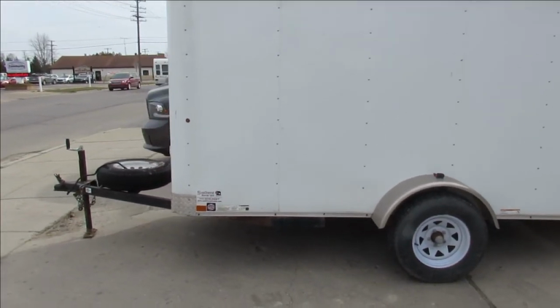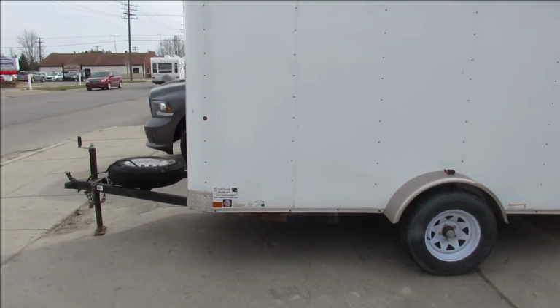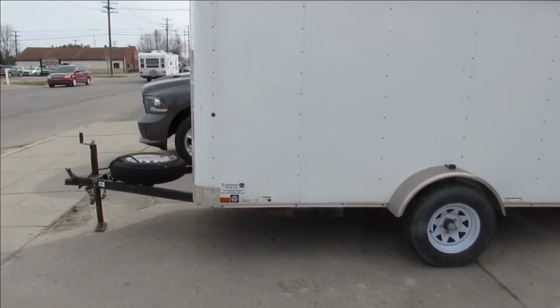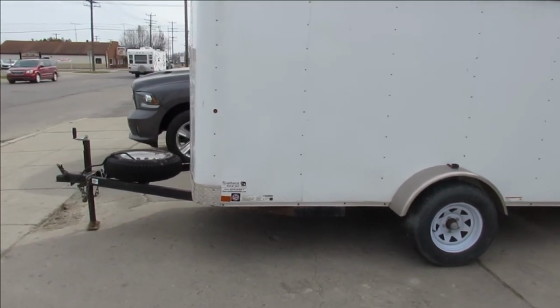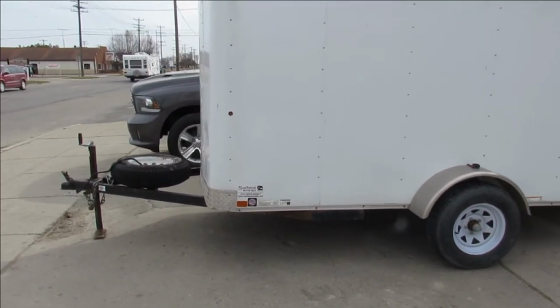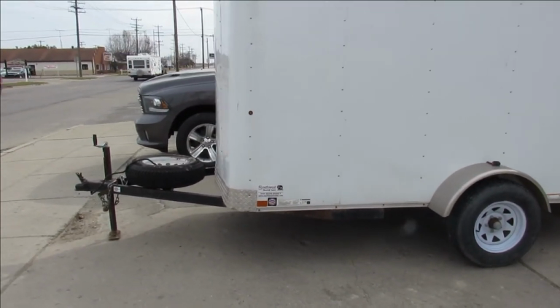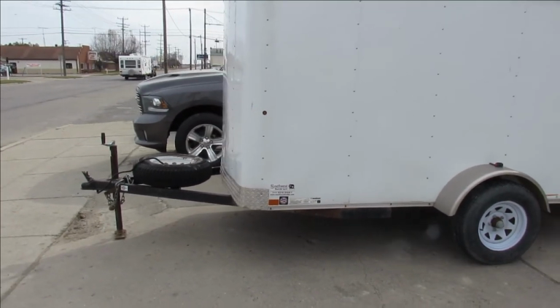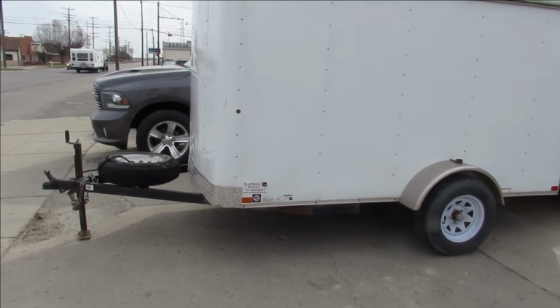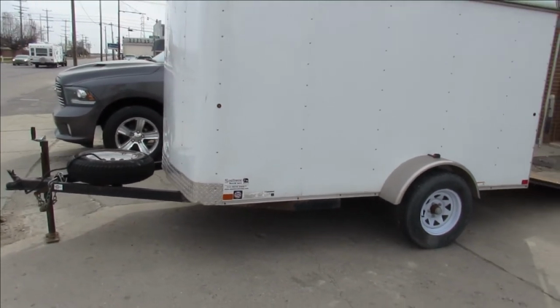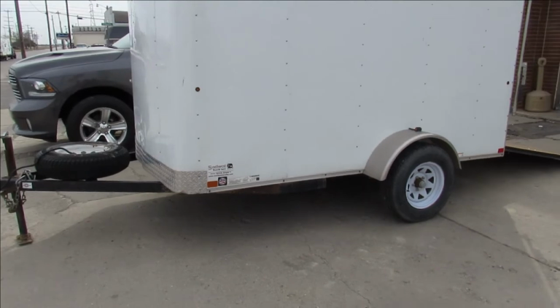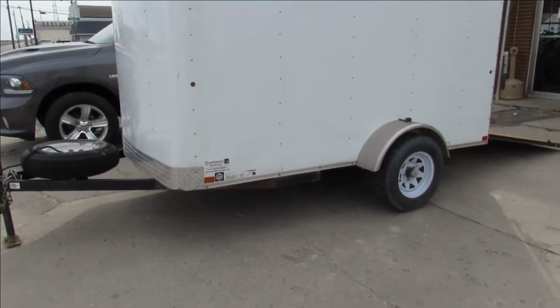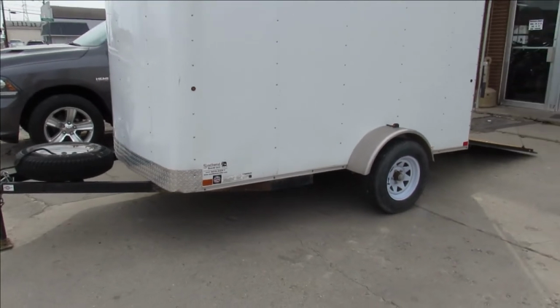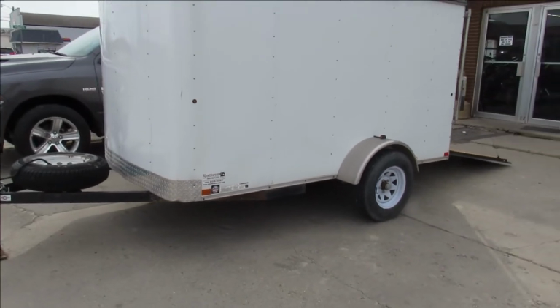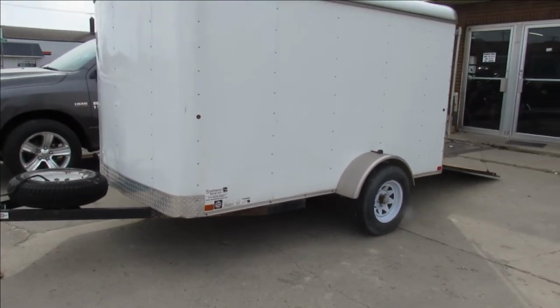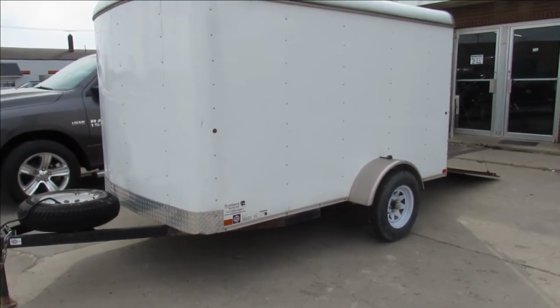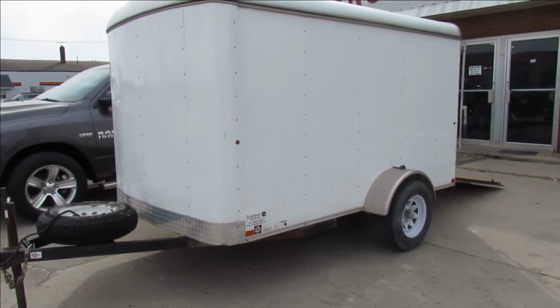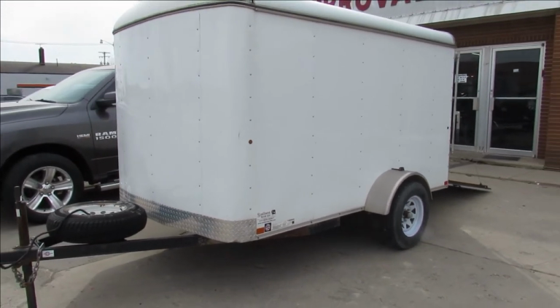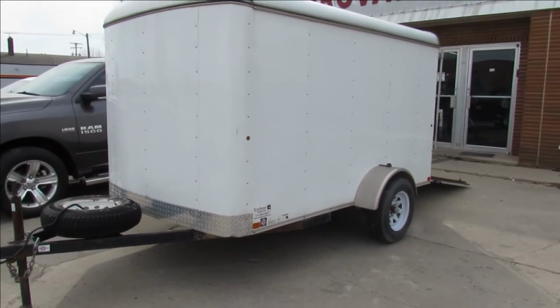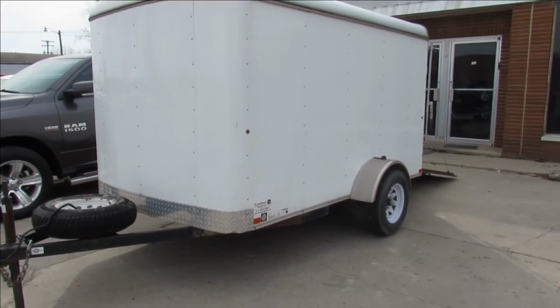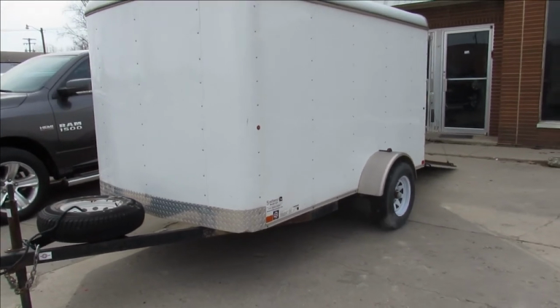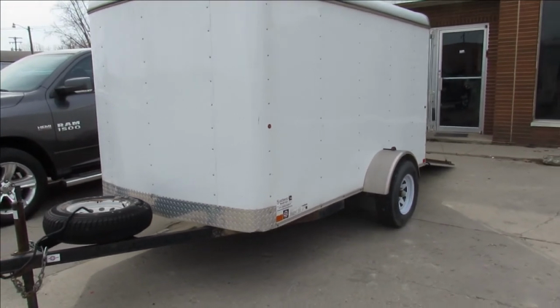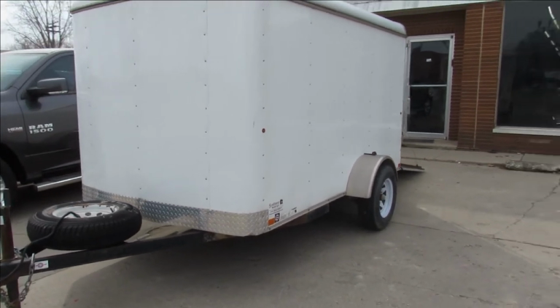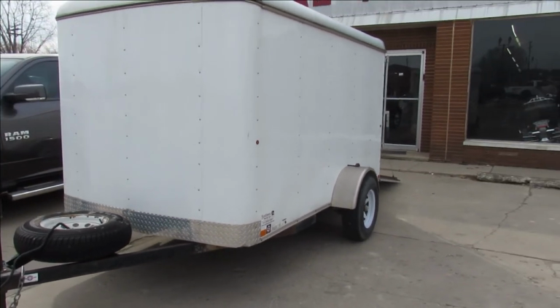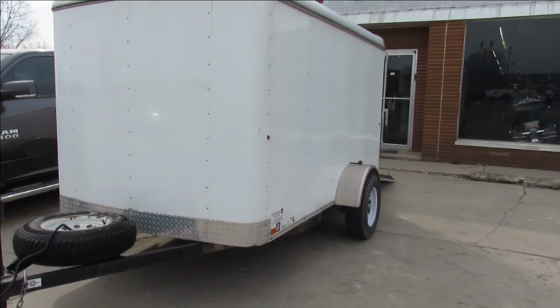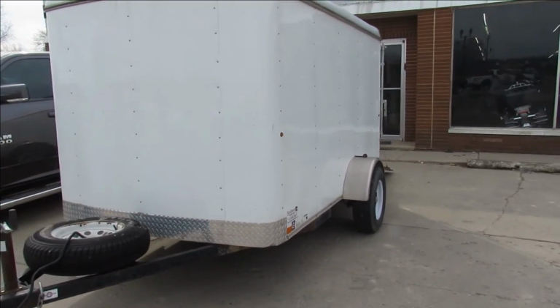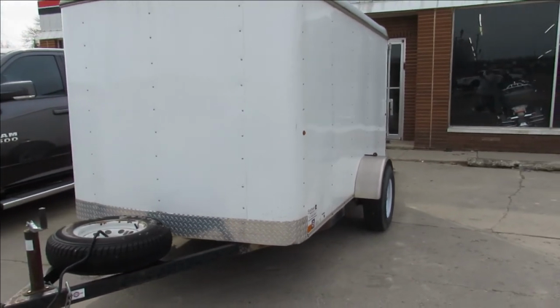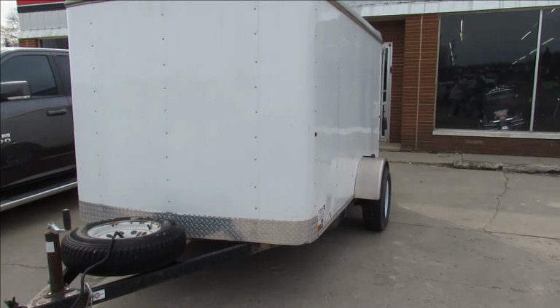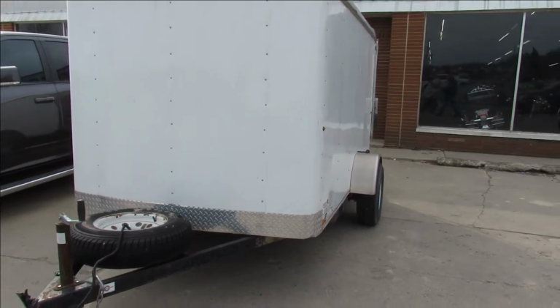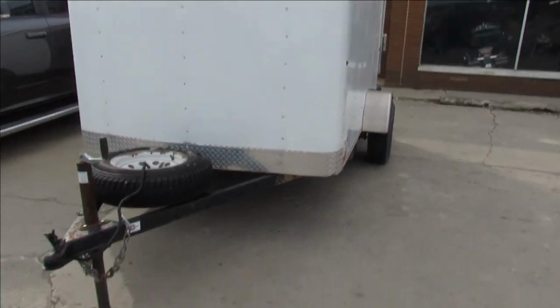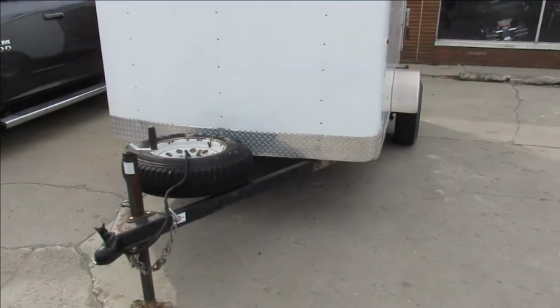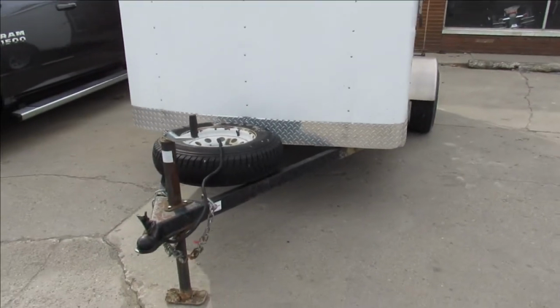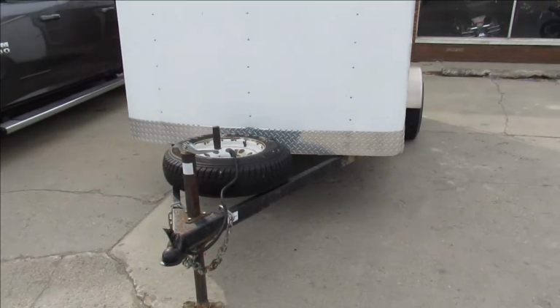It's got a newer spare tire. It's perfect for motorcycles, an ATV, or as a construction trailer. Just a nice clean enclosed little trailer, guys. We got this thing priced right.